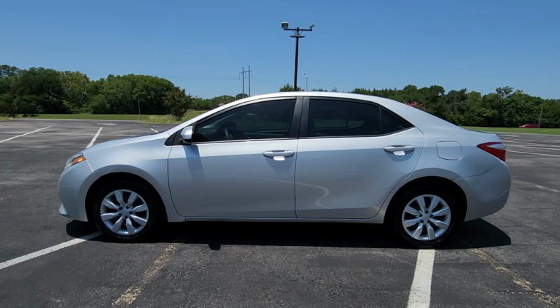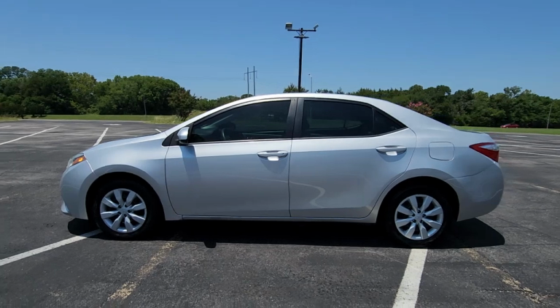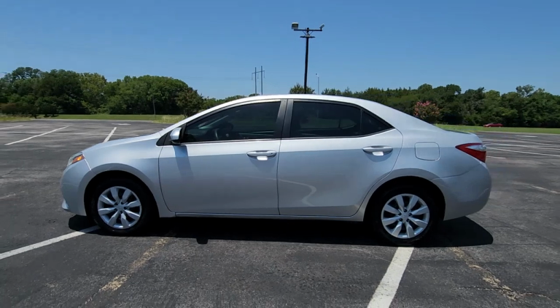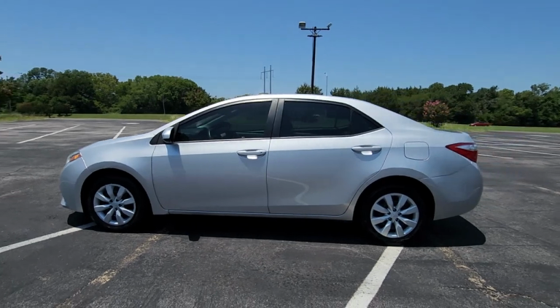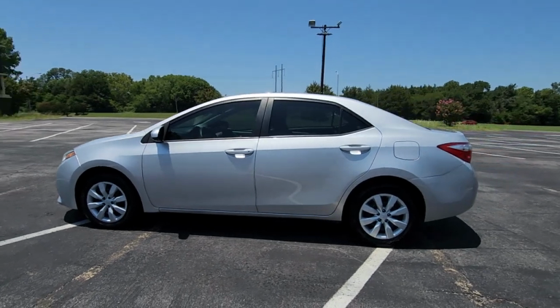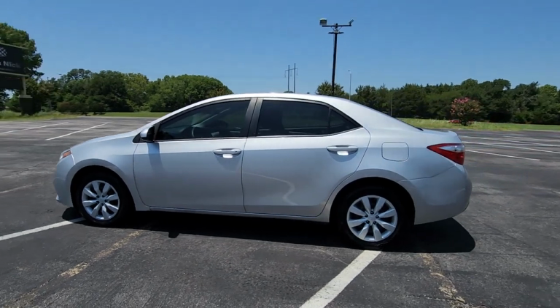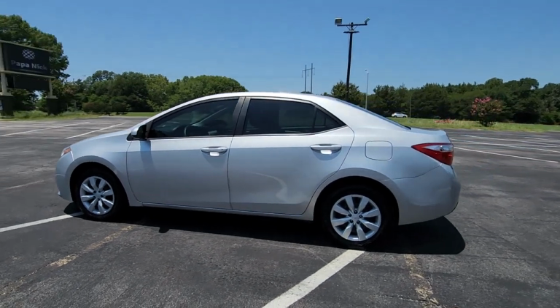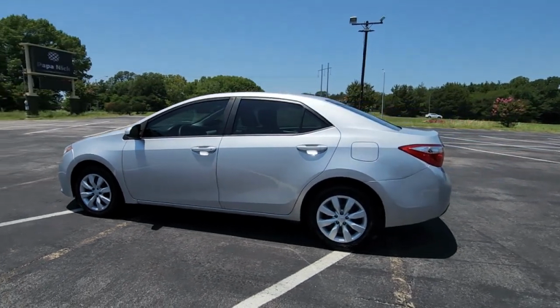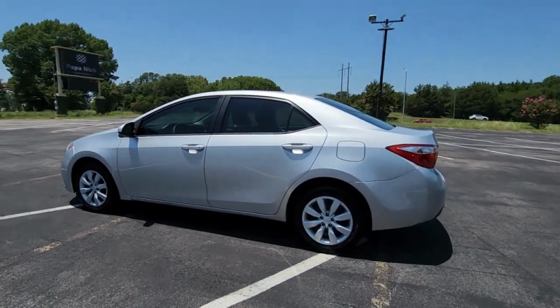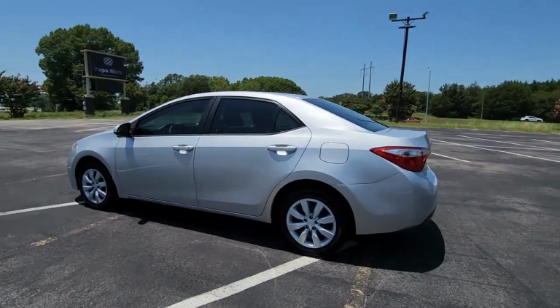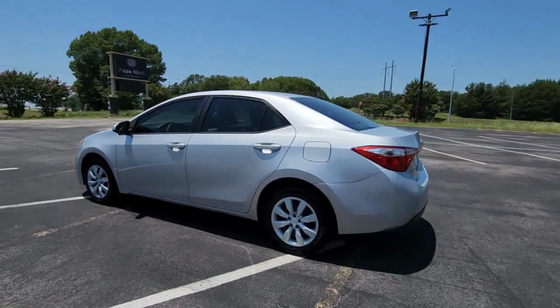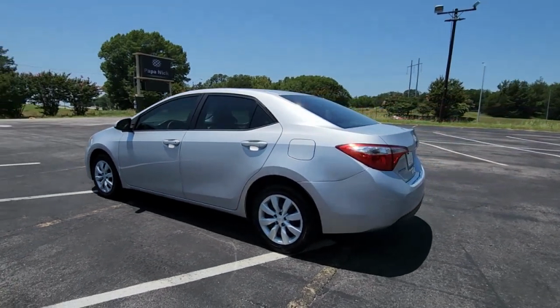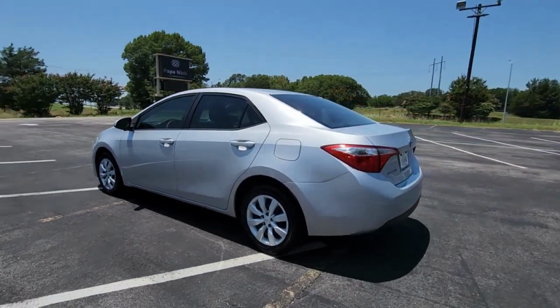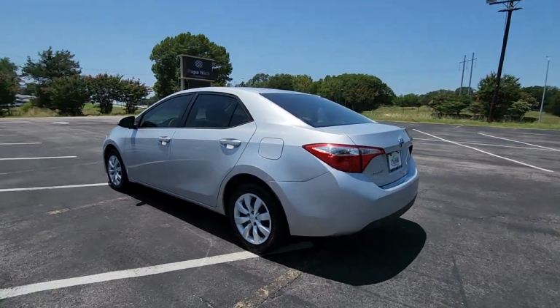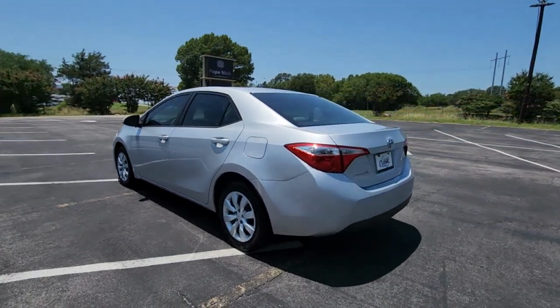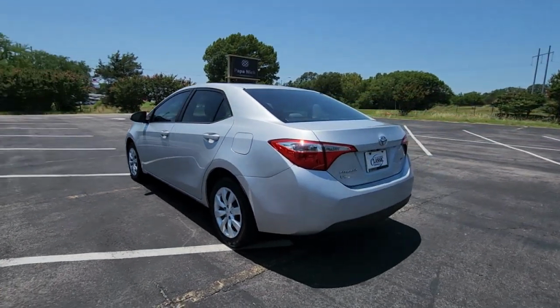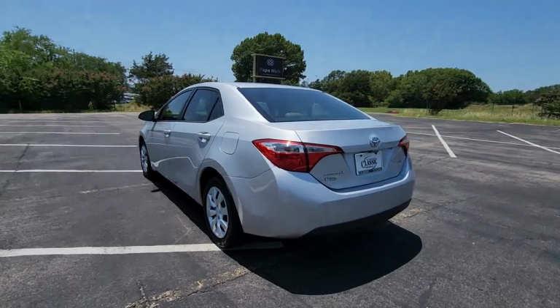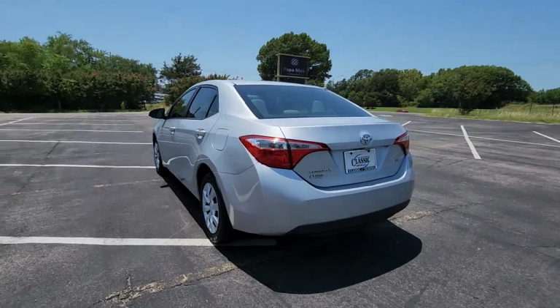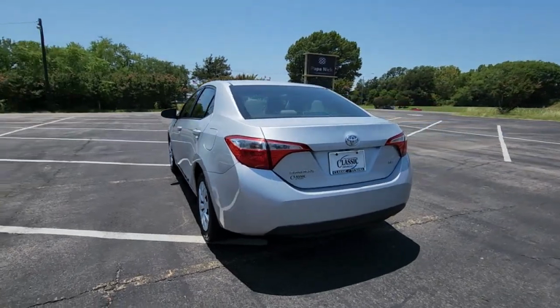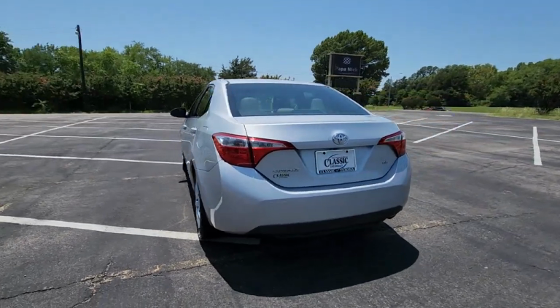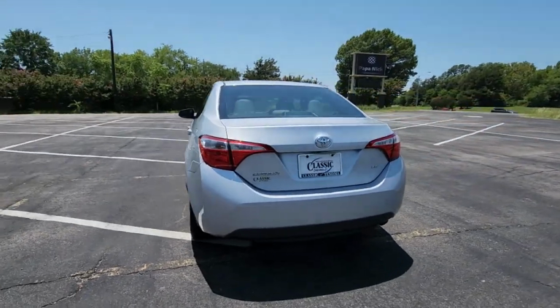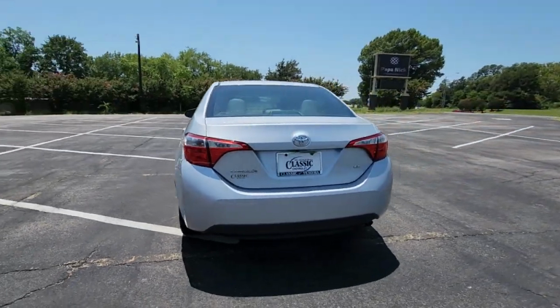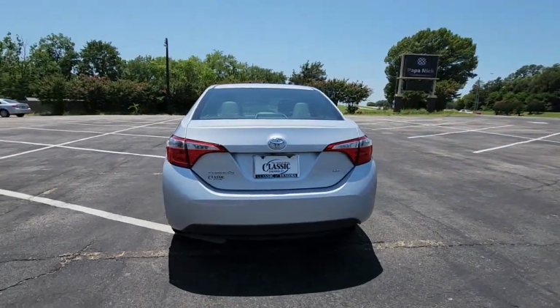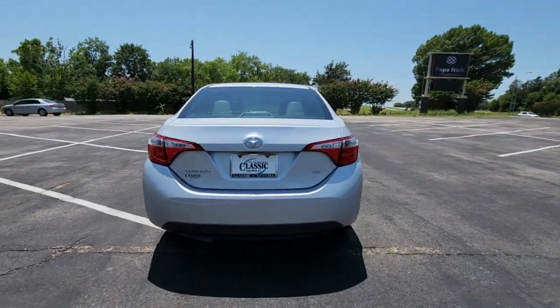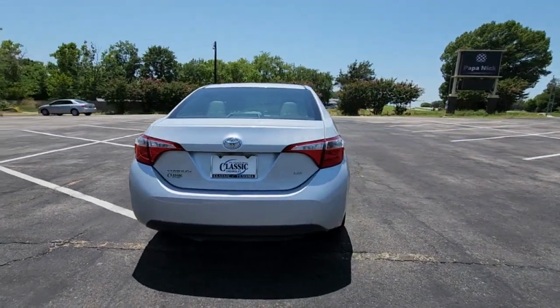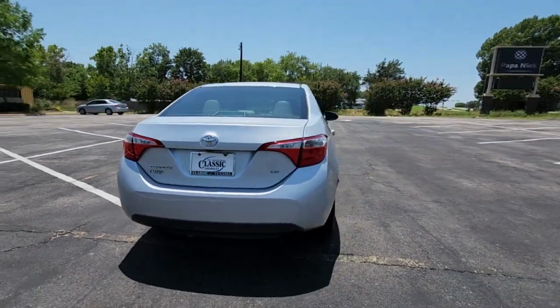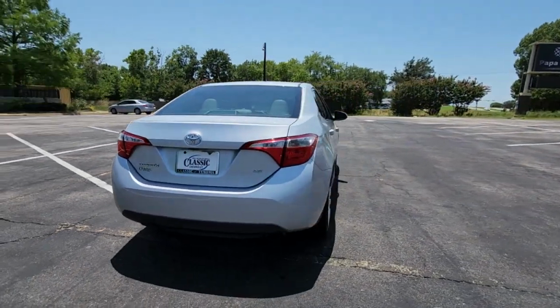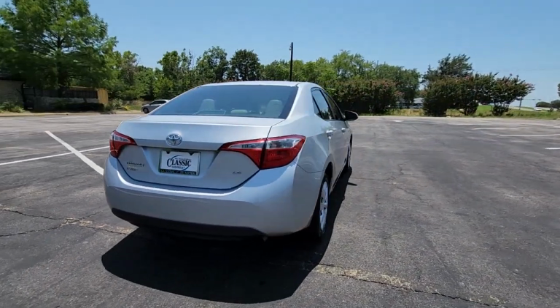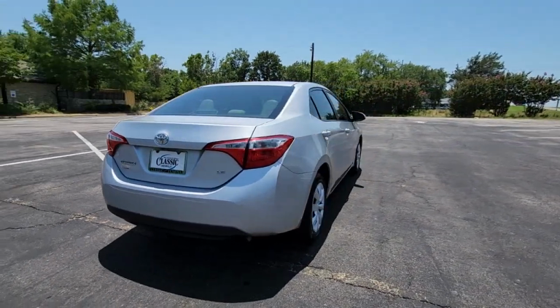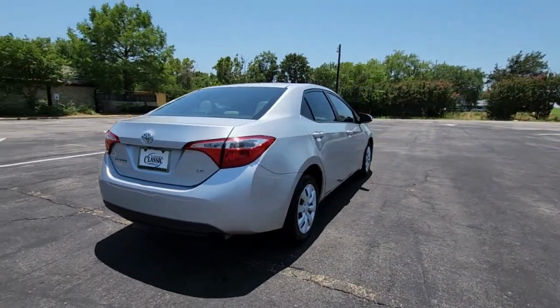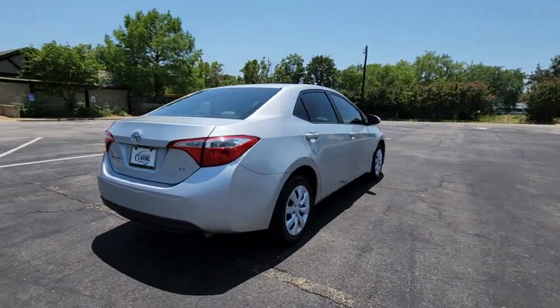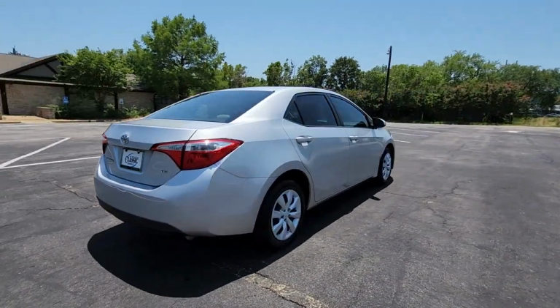Look no further than the 2016 Toyota Corolla. With less than 45,000 miles on the odometer, this vehicle provides excellent value.